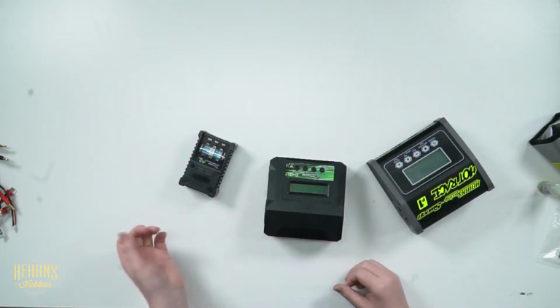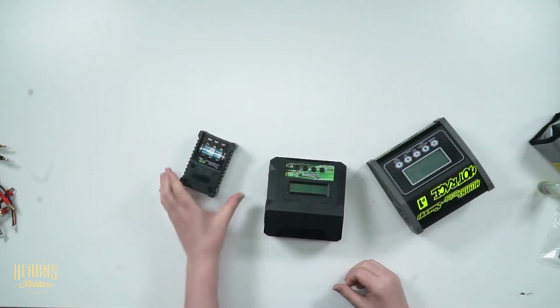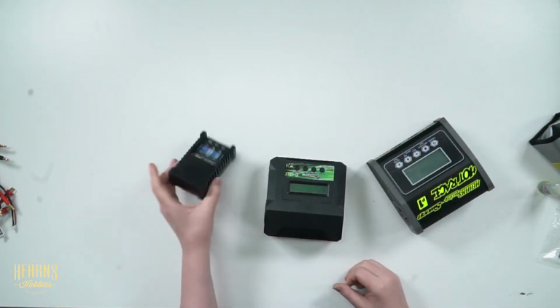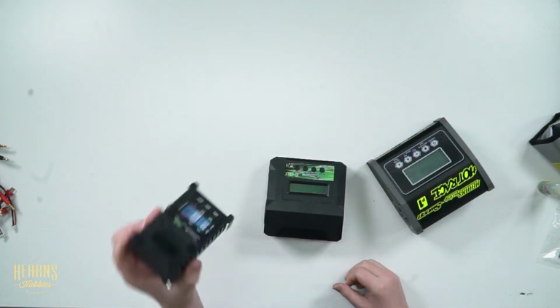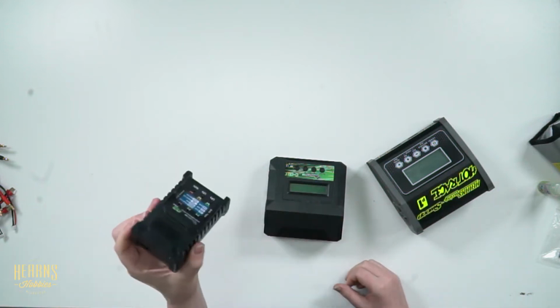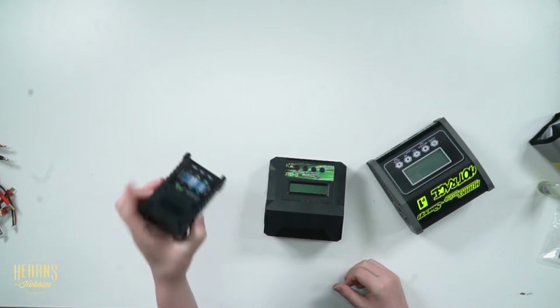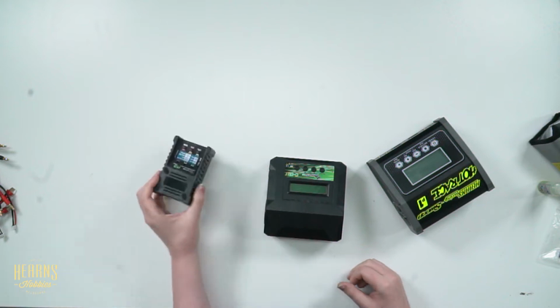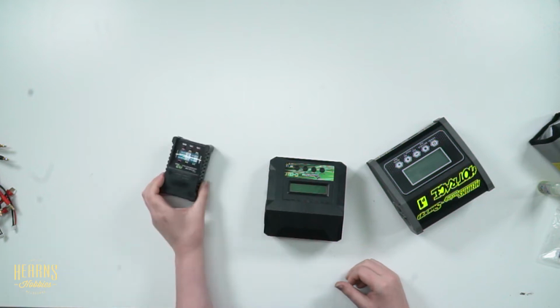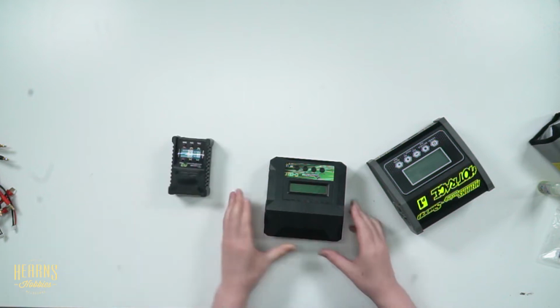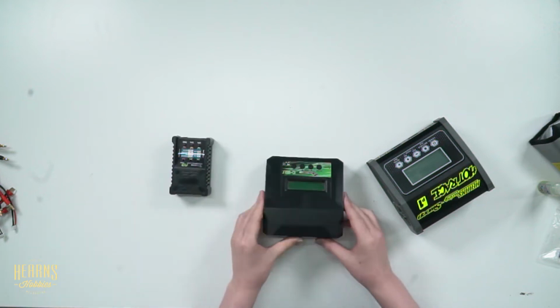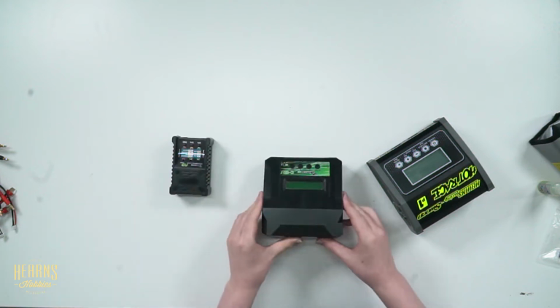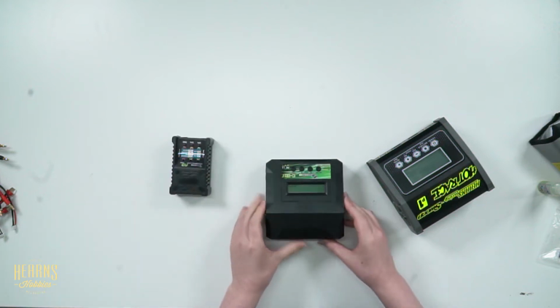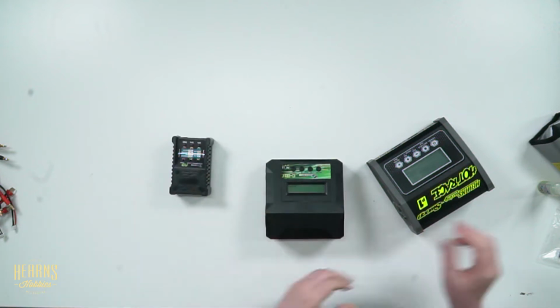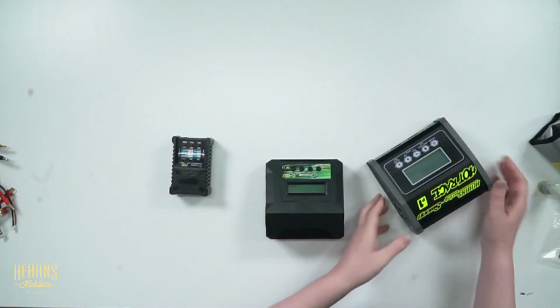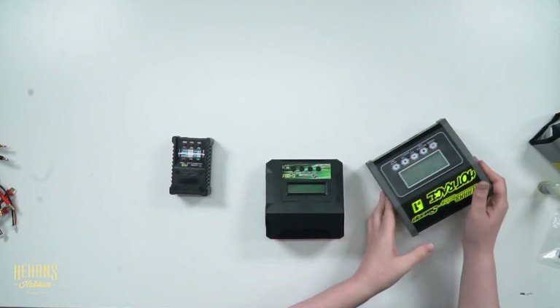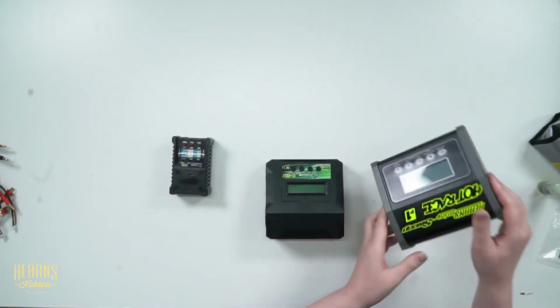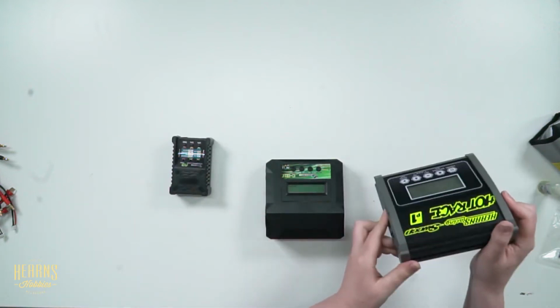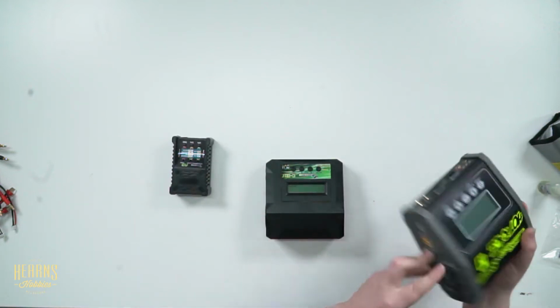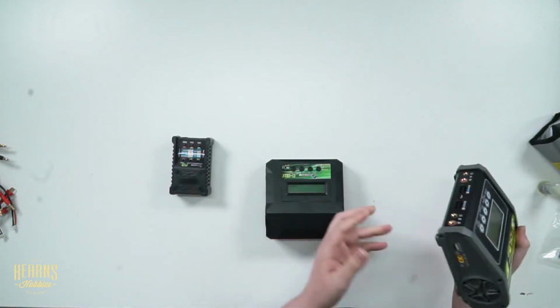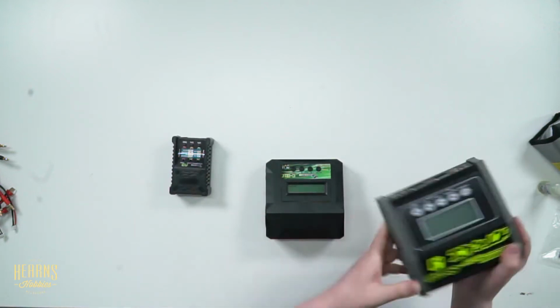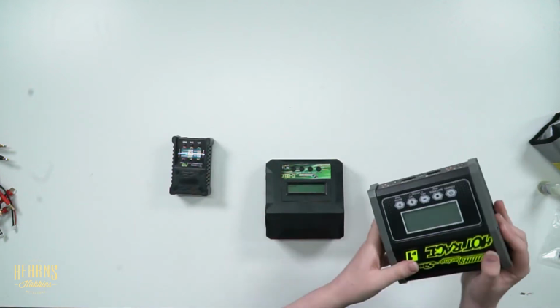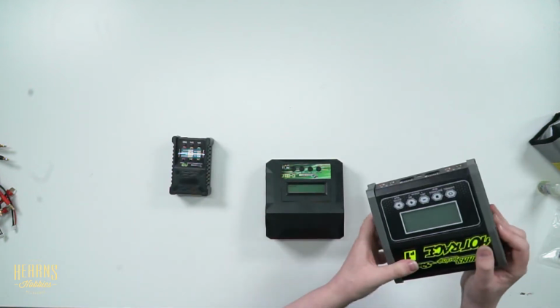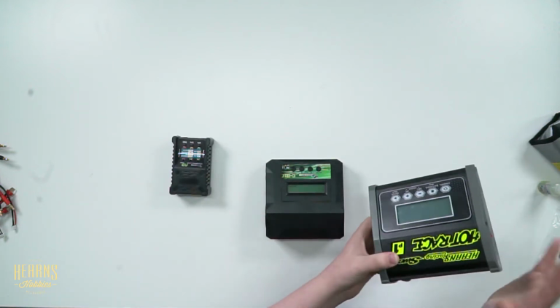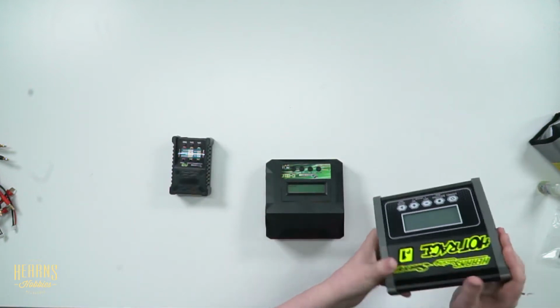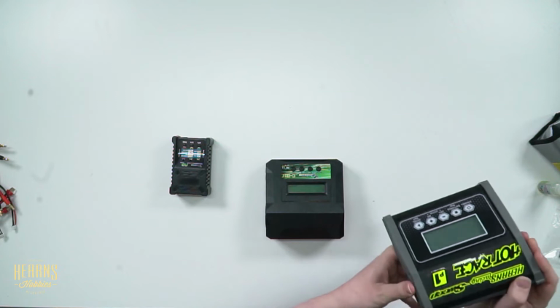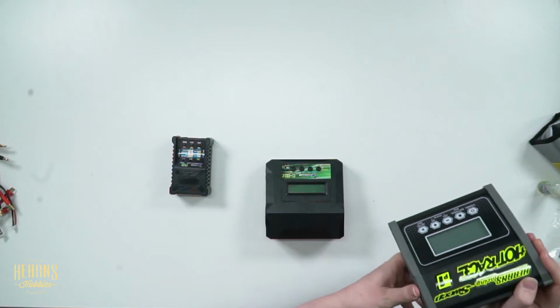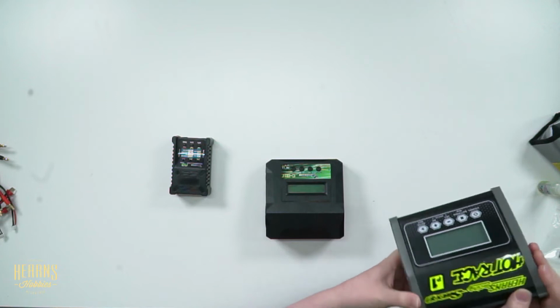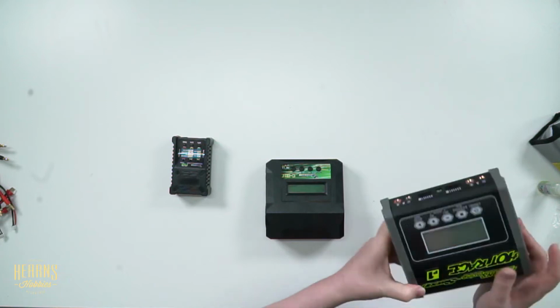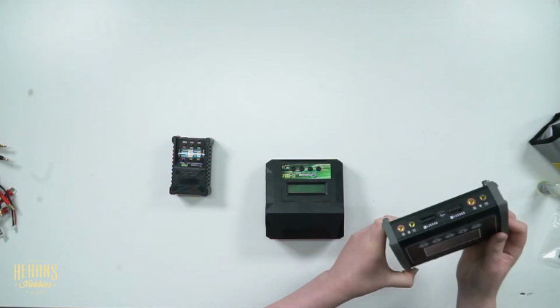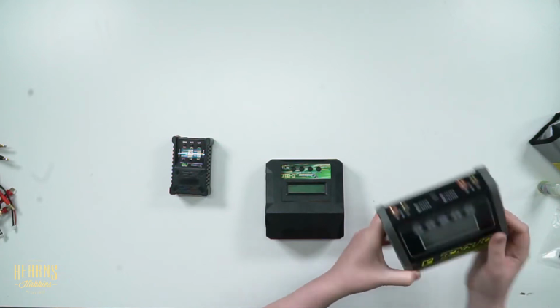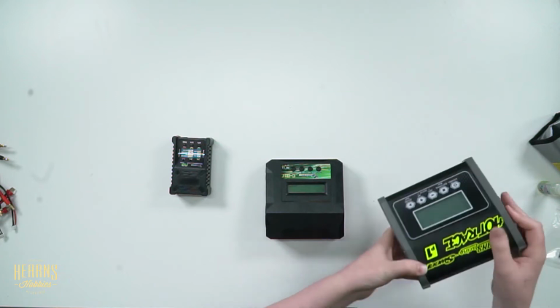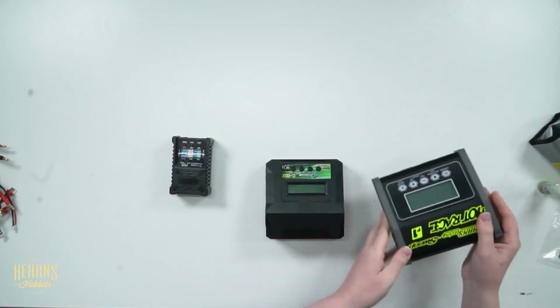This one here is 16 watts, this one is 80, and this is 260 — hence the names. But this one here is actually 130 watts per port, and we'll get to that later.